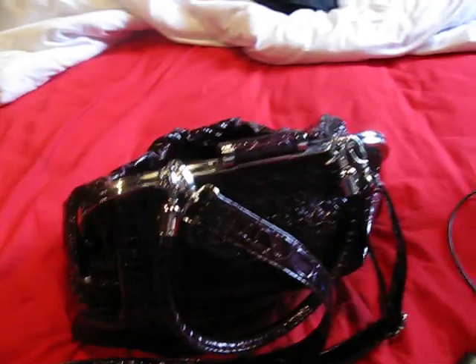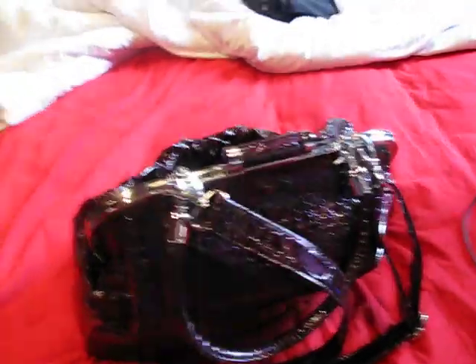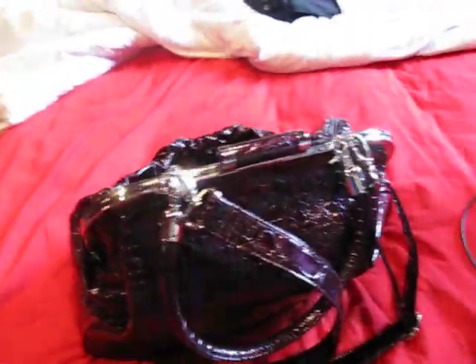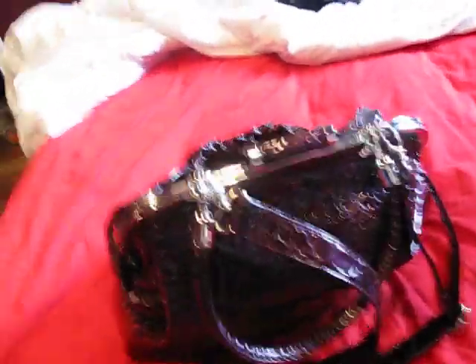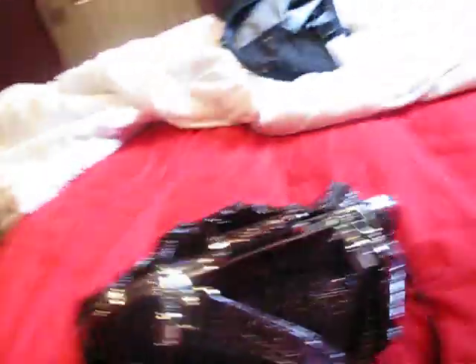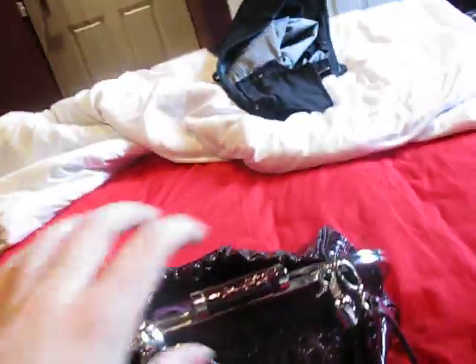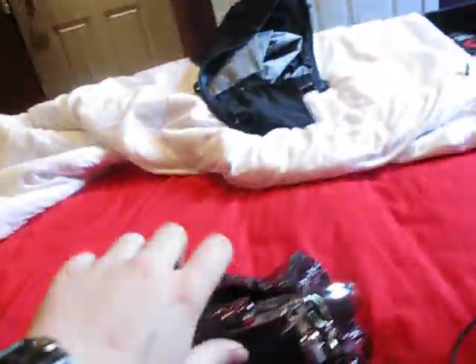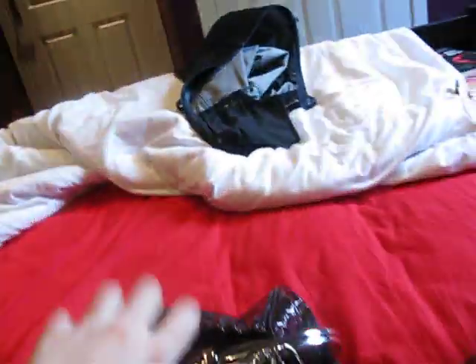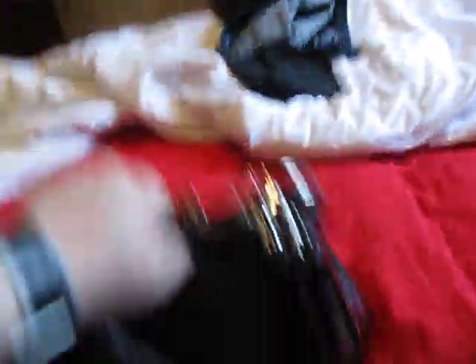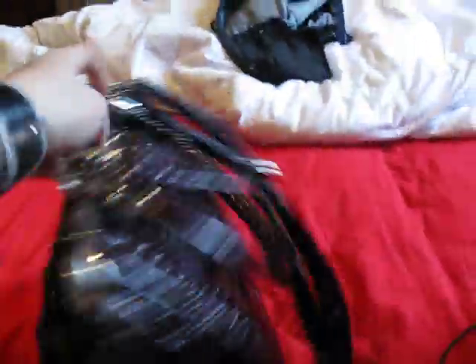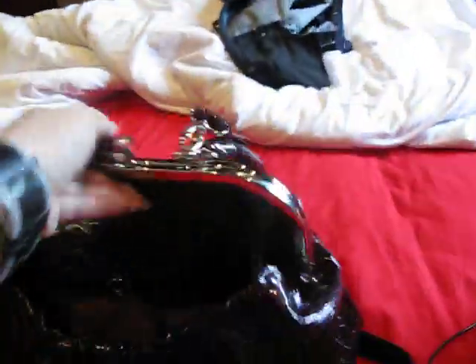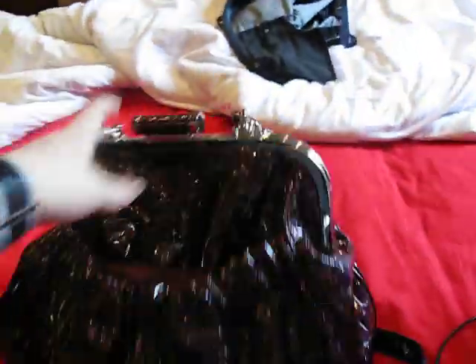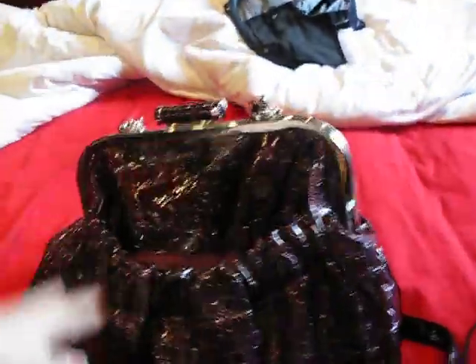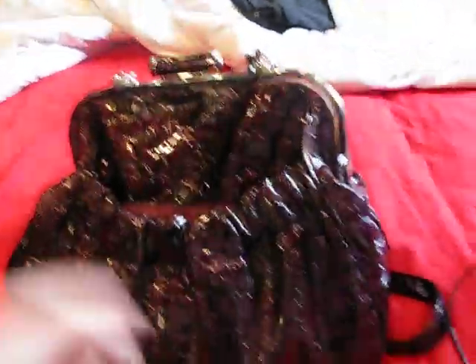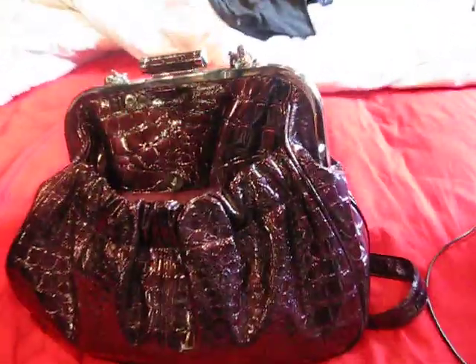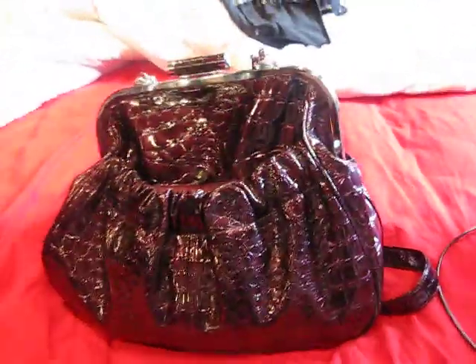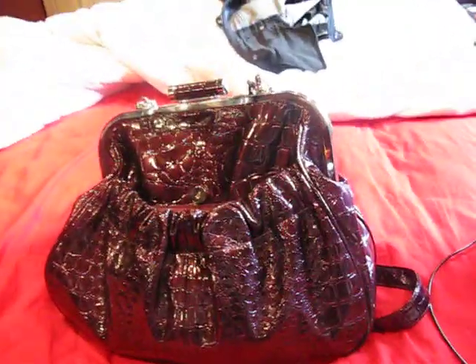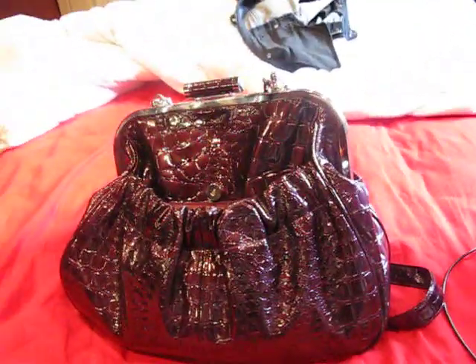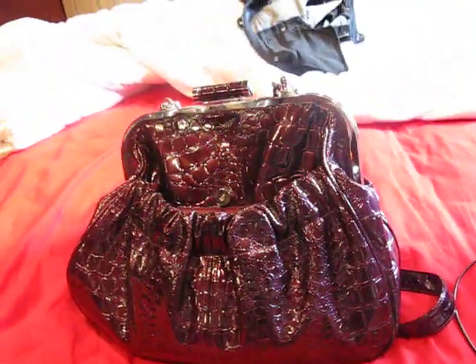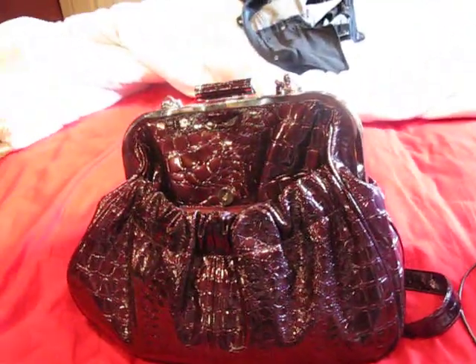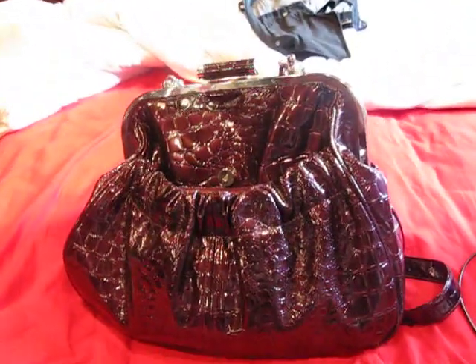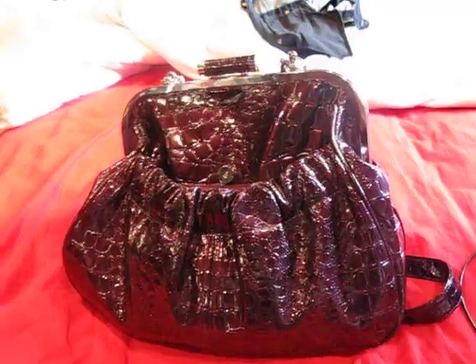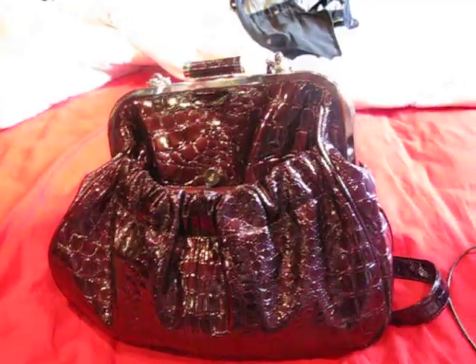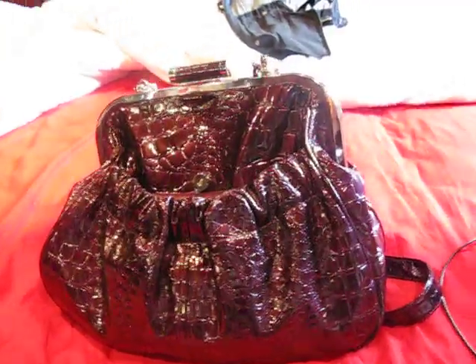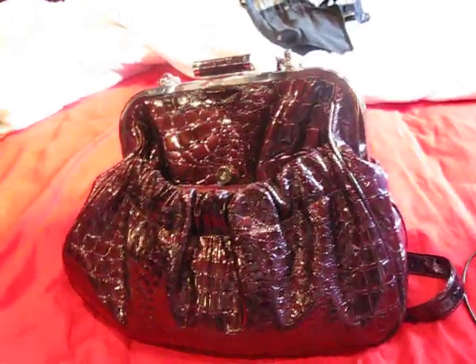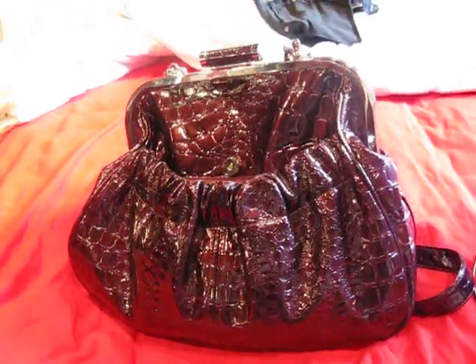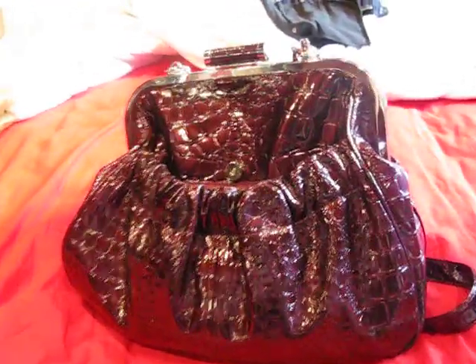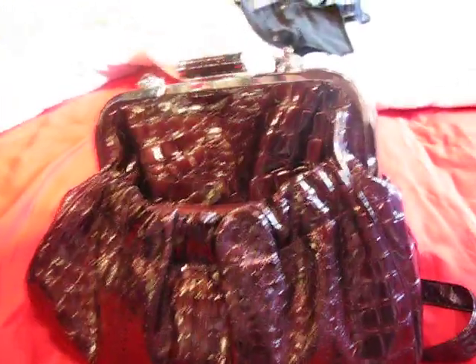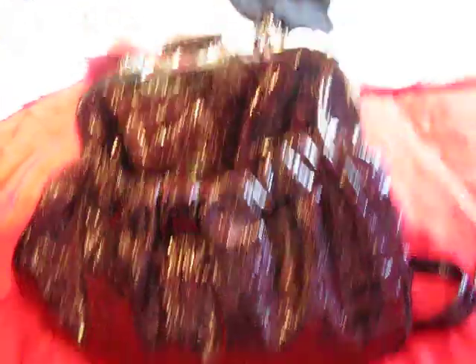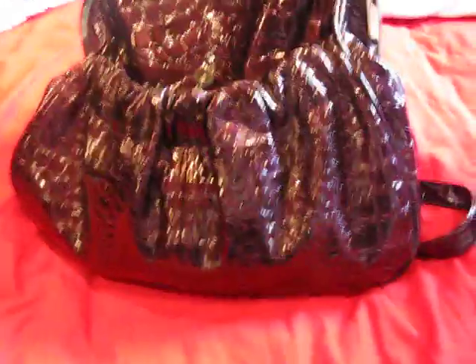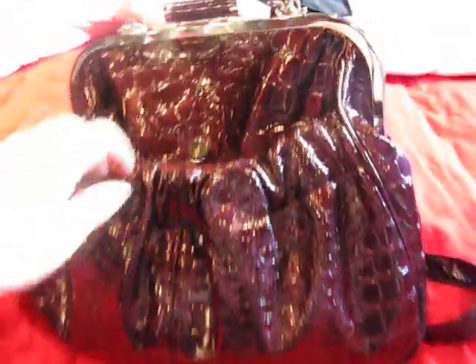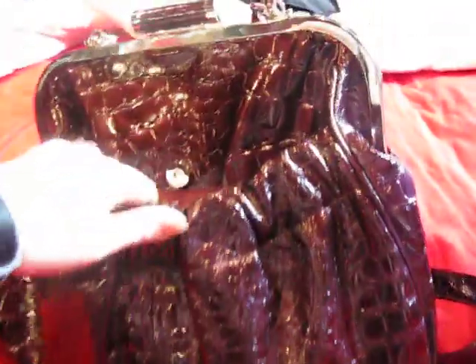This is my bag. I love it - it looks more expensive than it really is. It only cost me like £30 out of Debenhams.